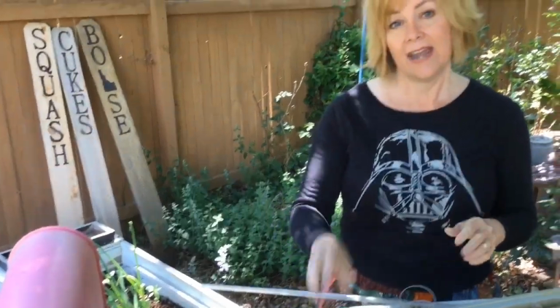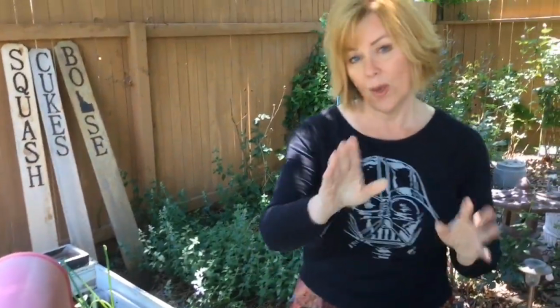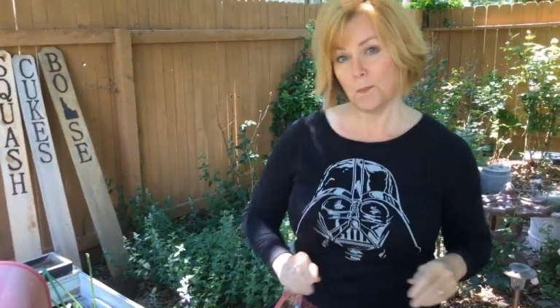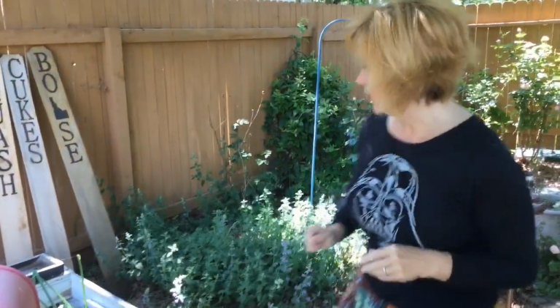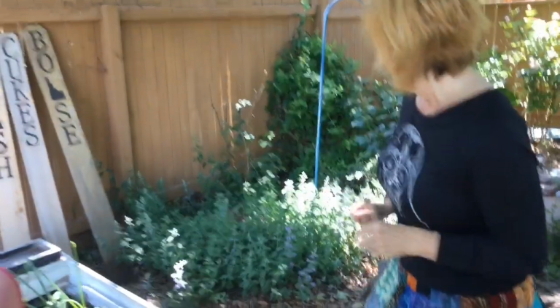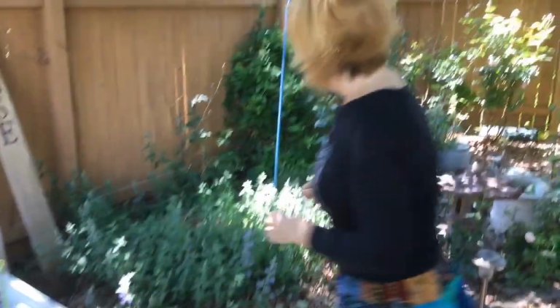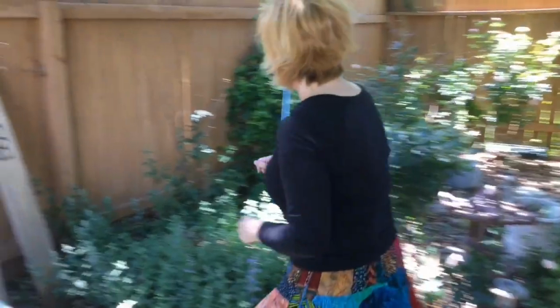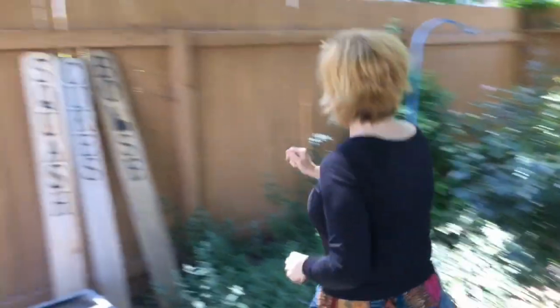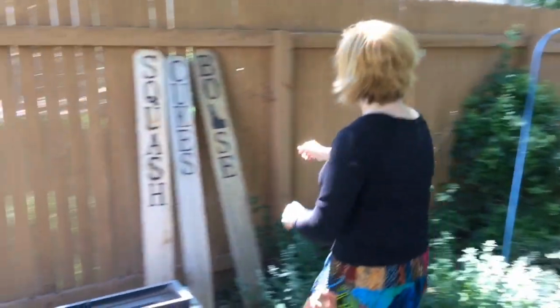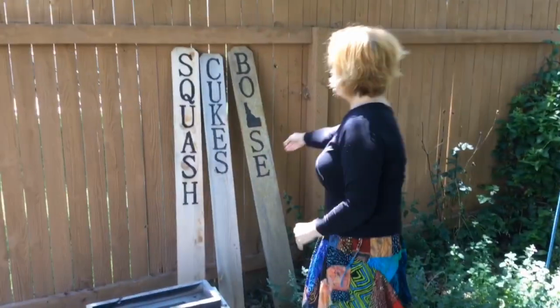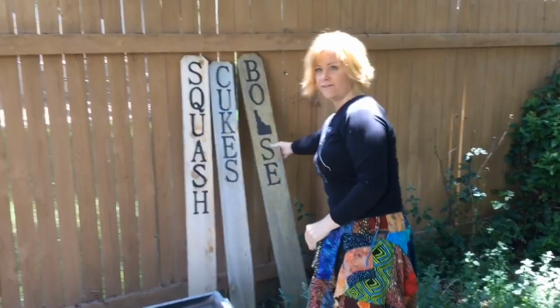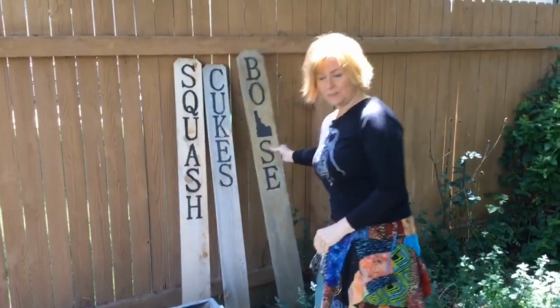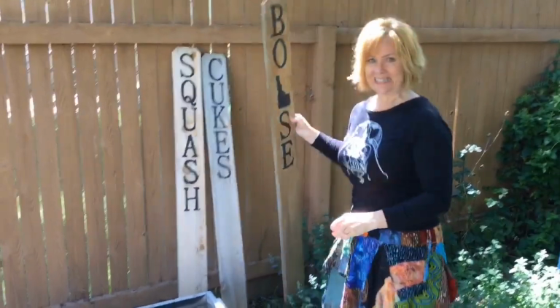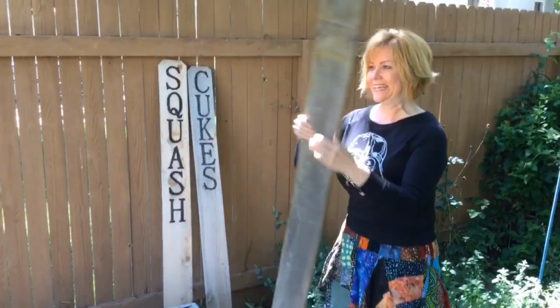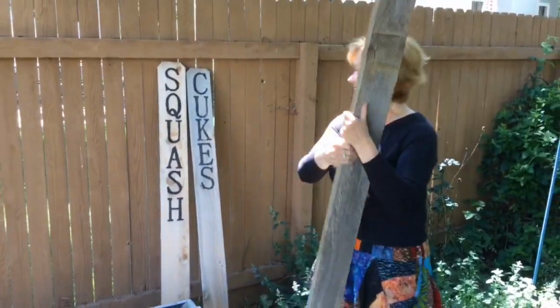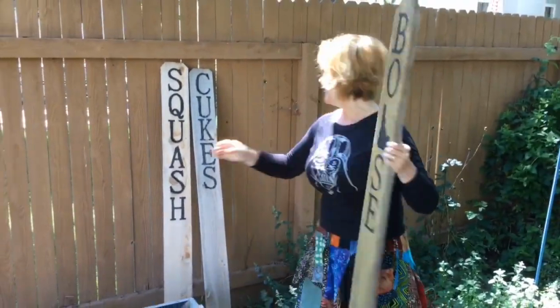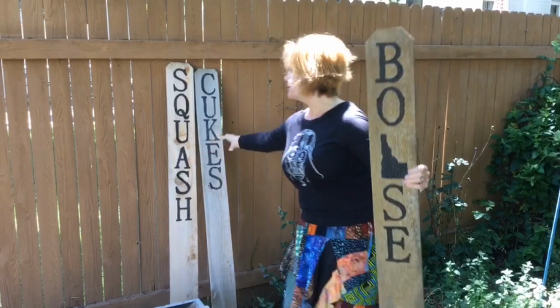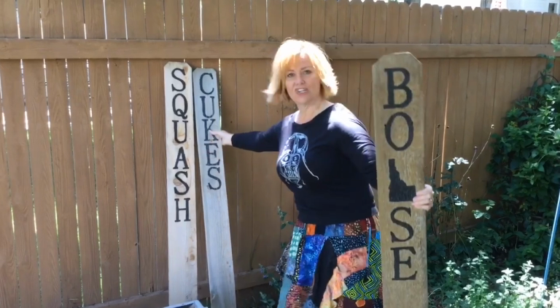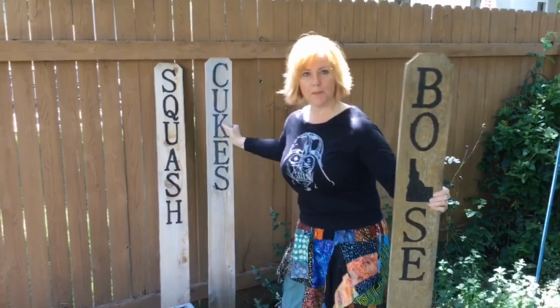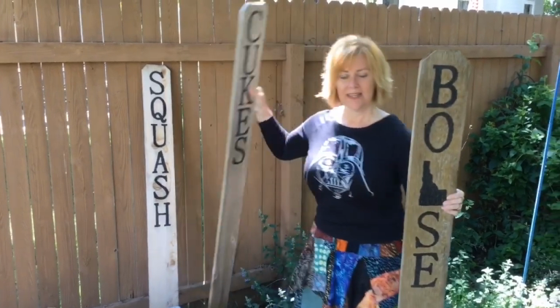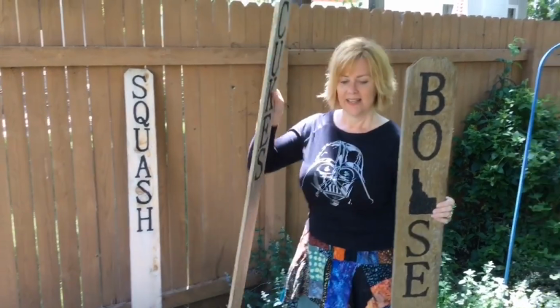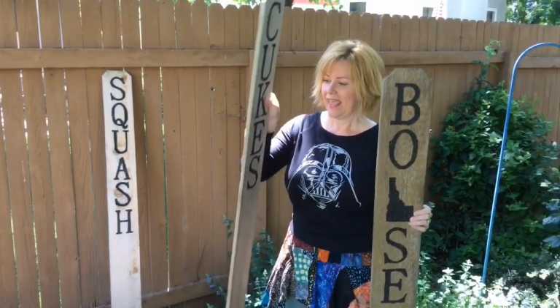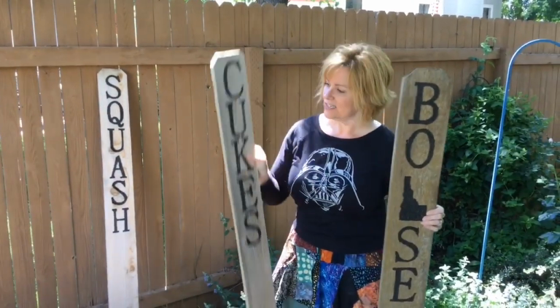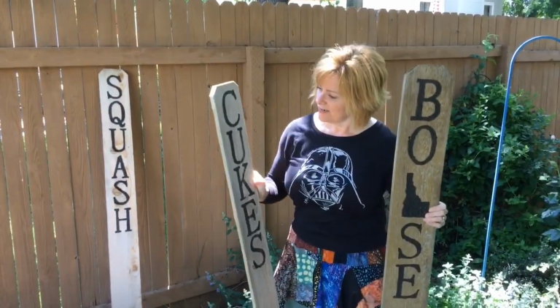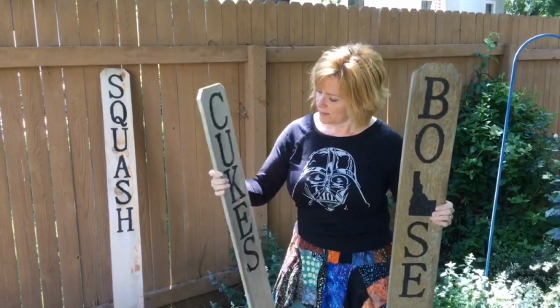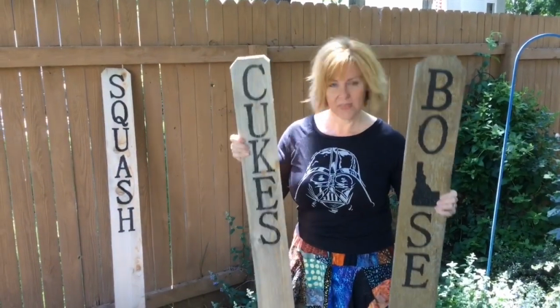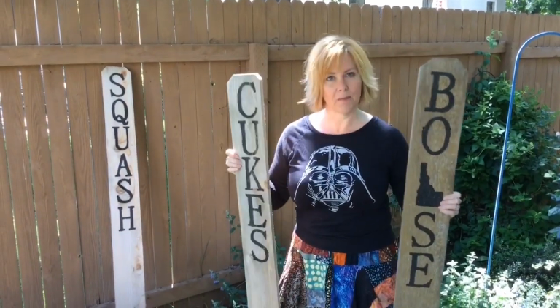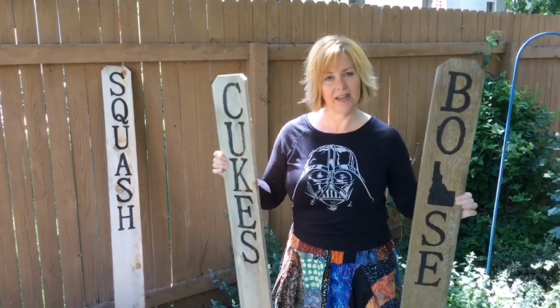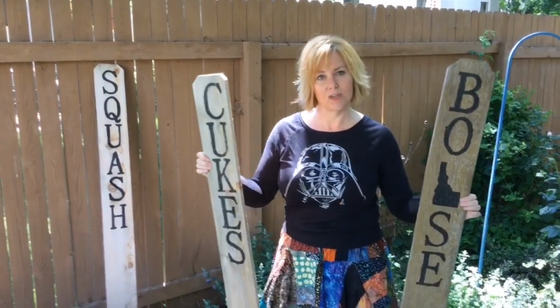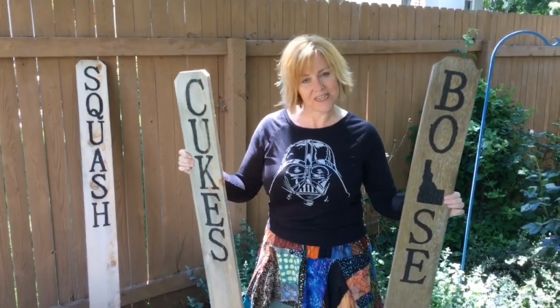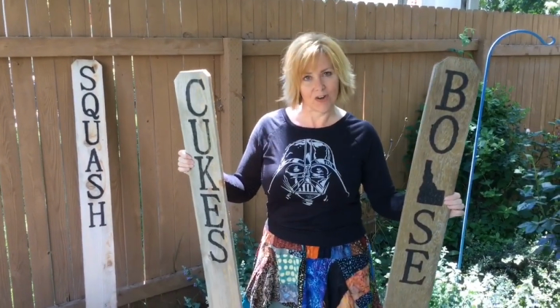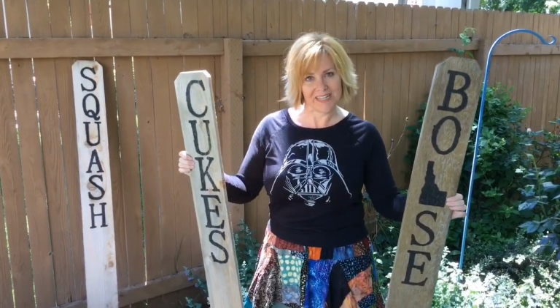And if you want to go bigger, you can repurpose fence pickets. Just take a Sharpie, put the name on it, and then you can put these in your garden beds.